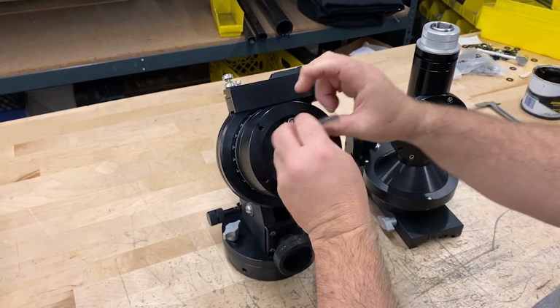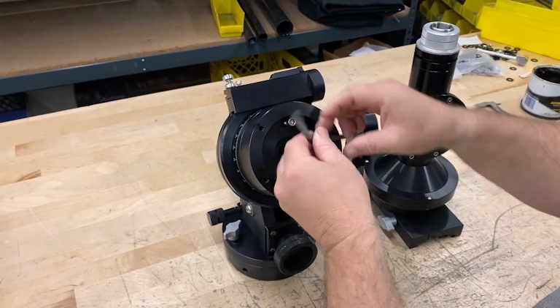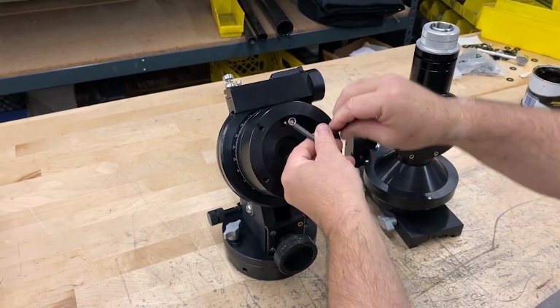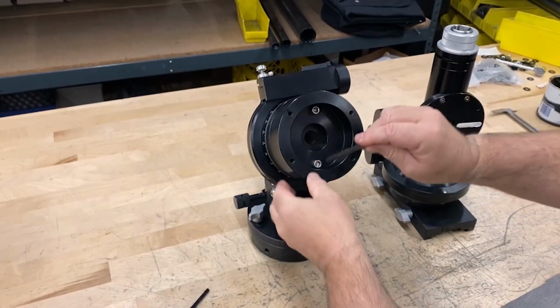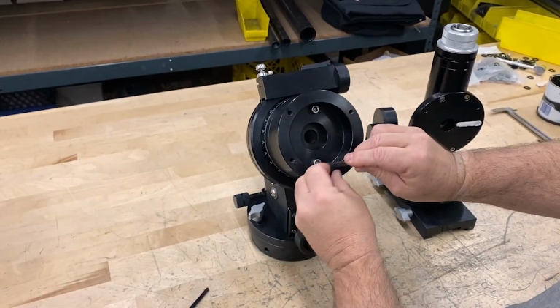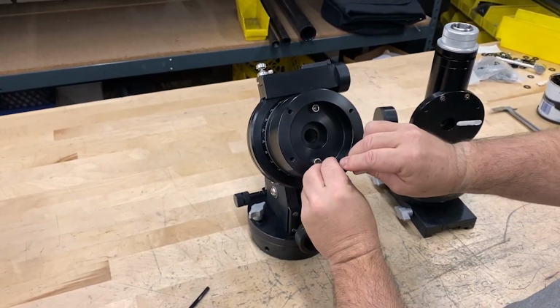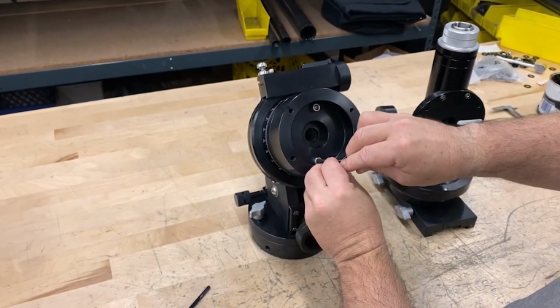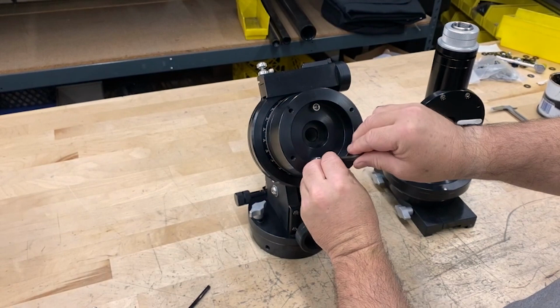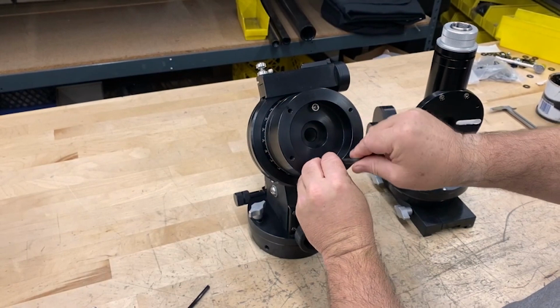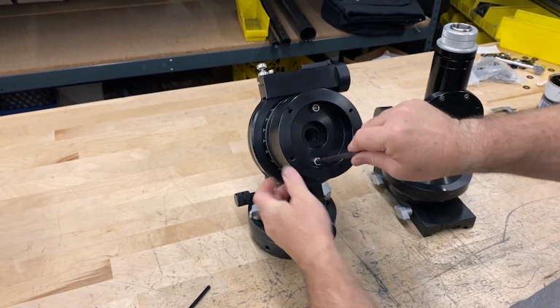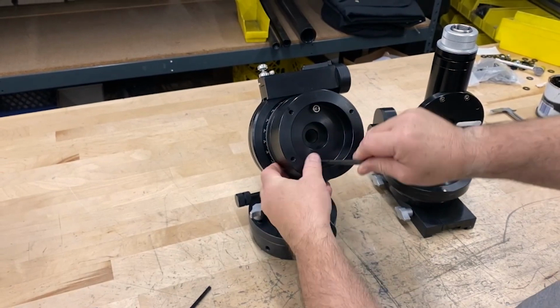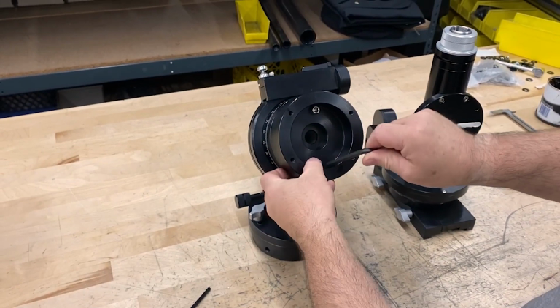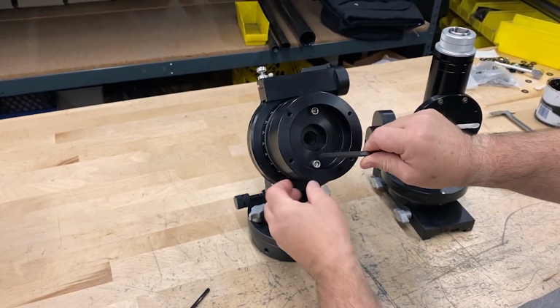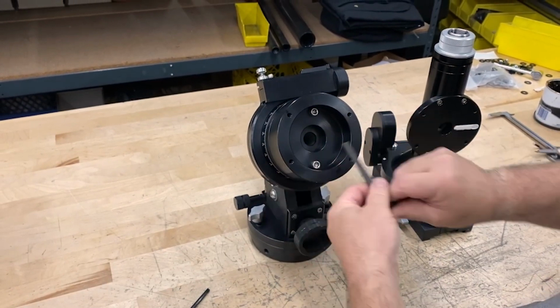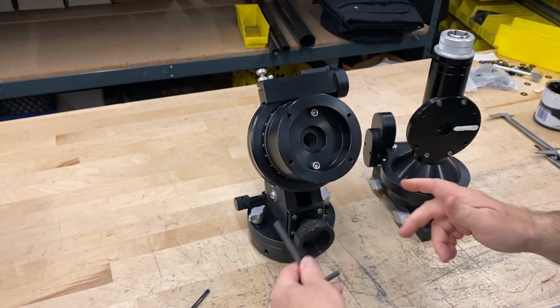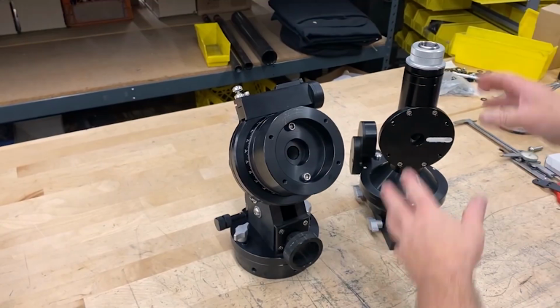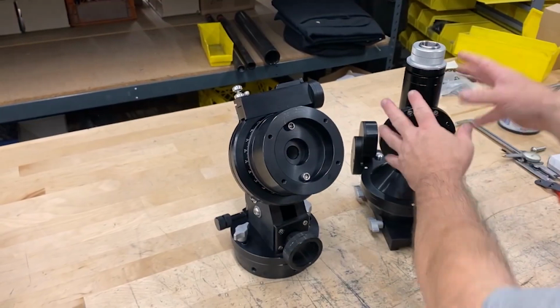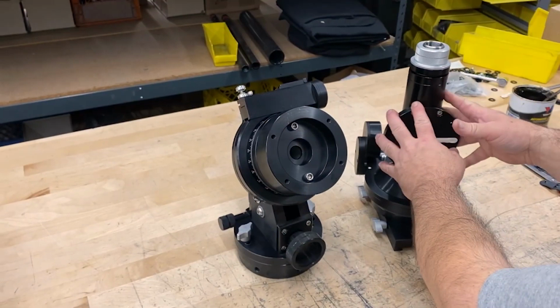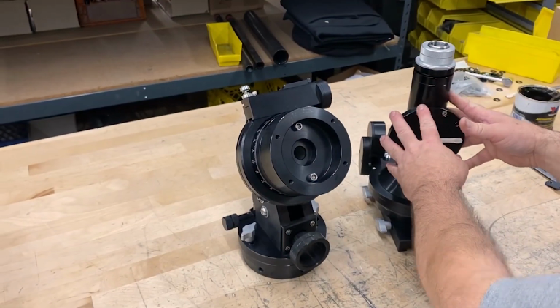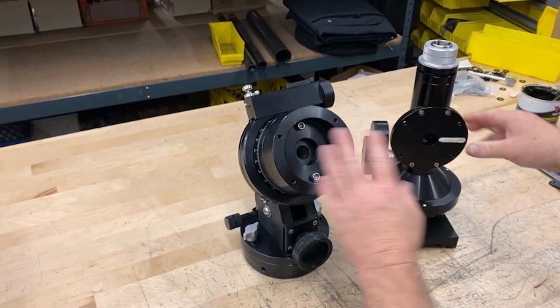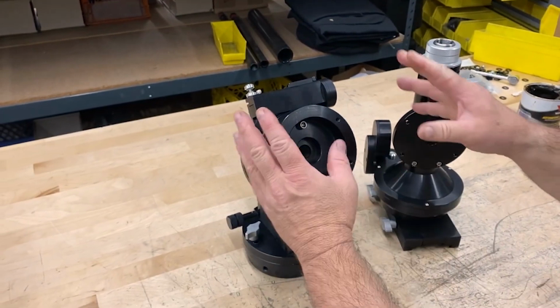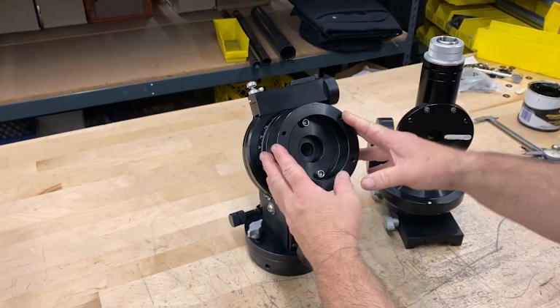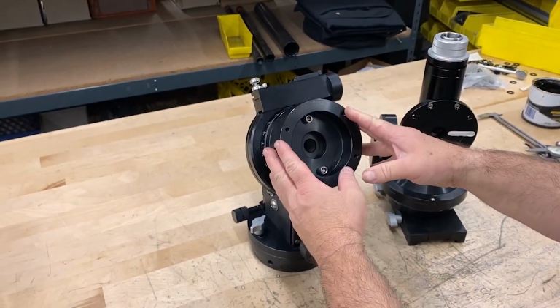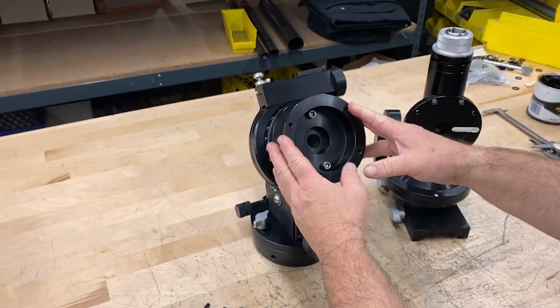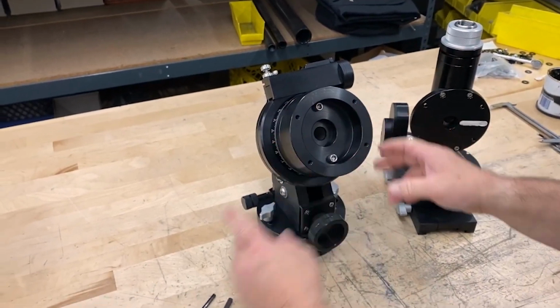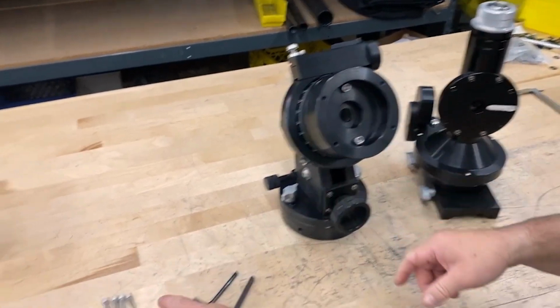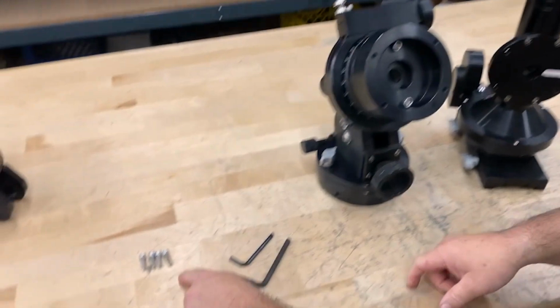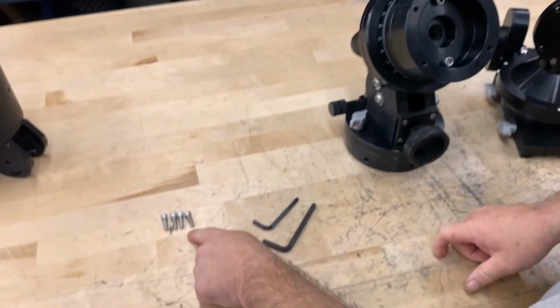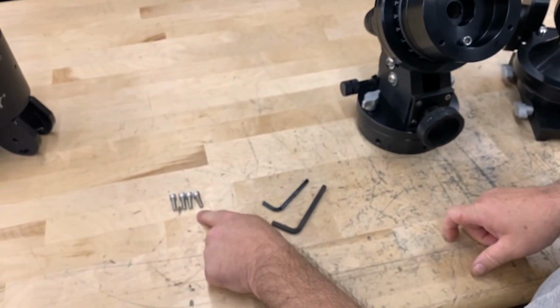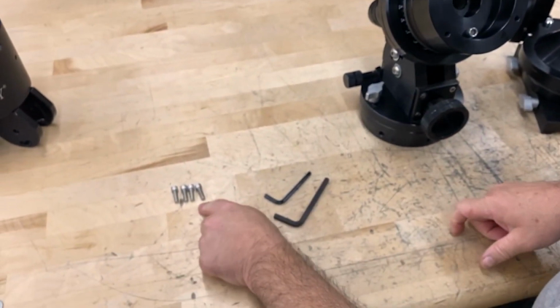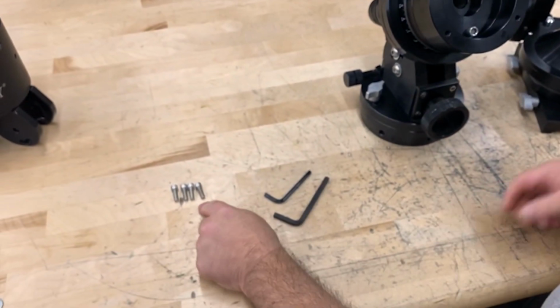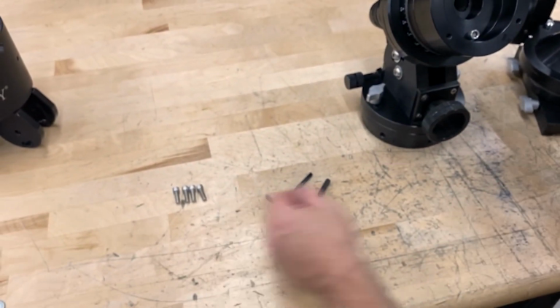We're going to go ahead and finish tightening these up with a wrench. Now we're going to take the deck axis and attach it to the RA axis using these four screws.